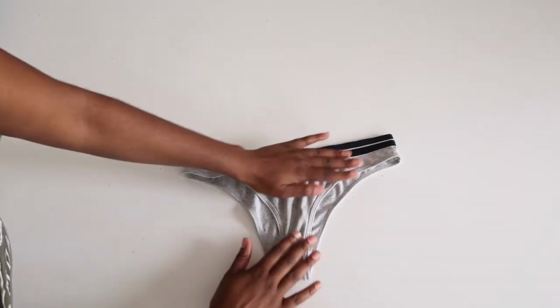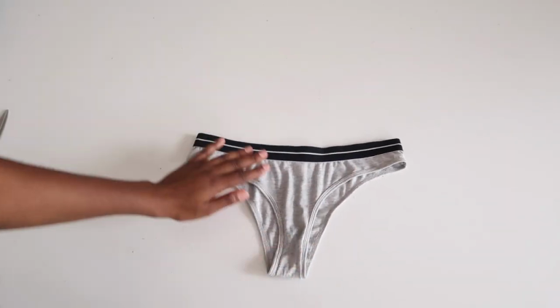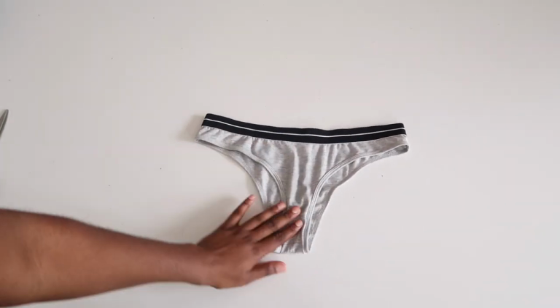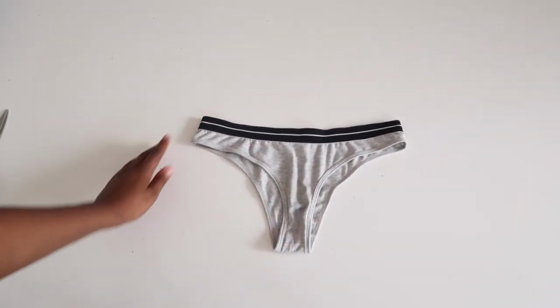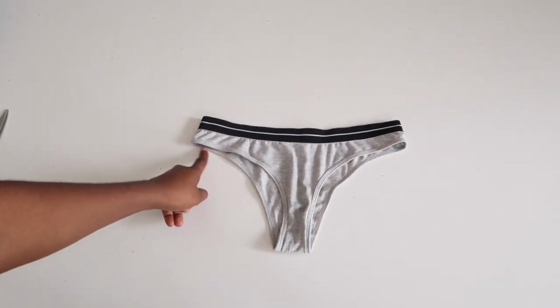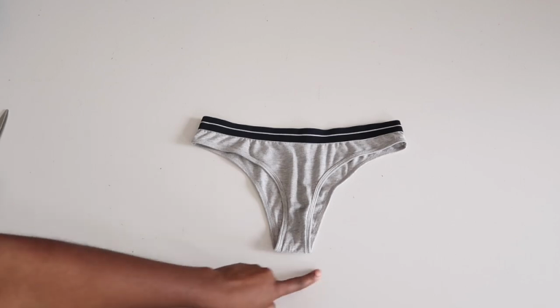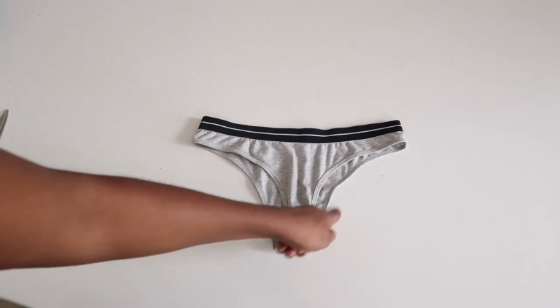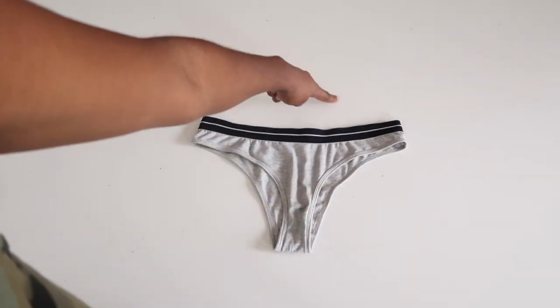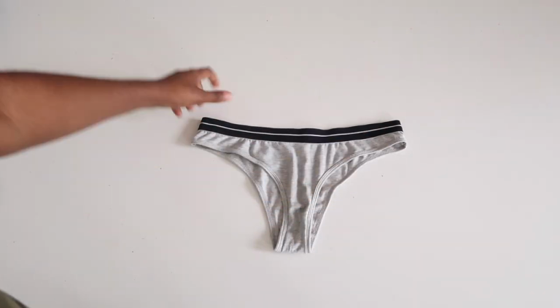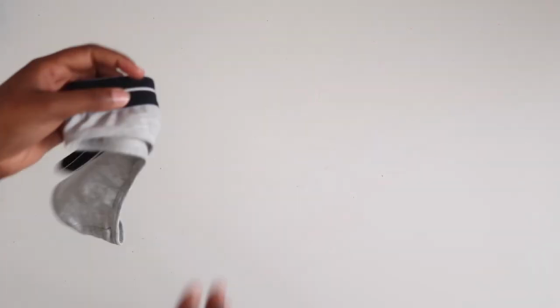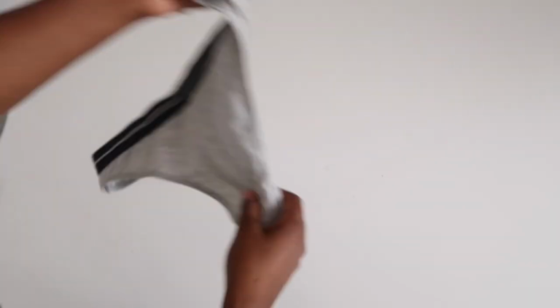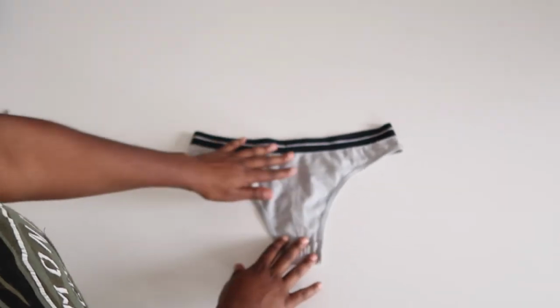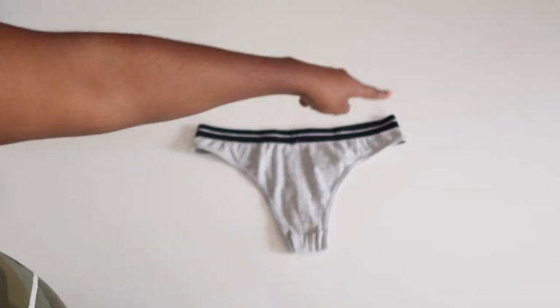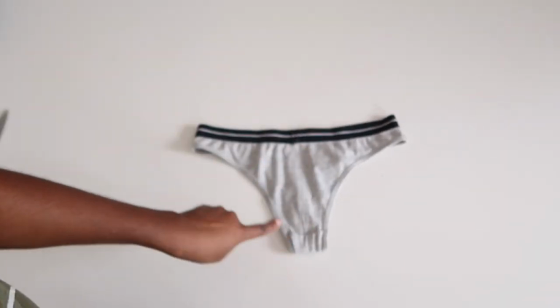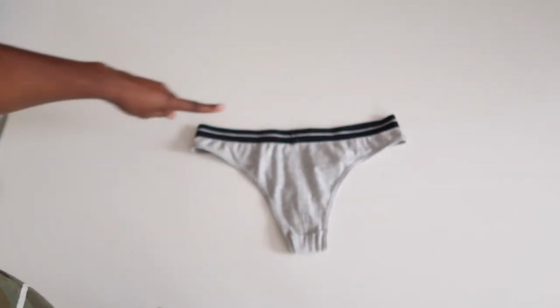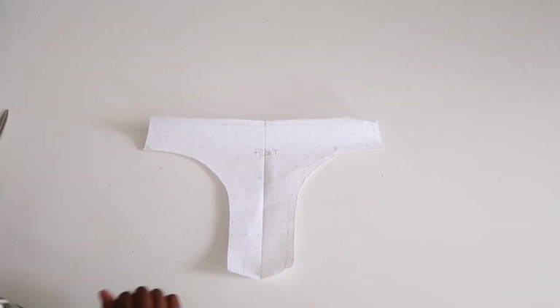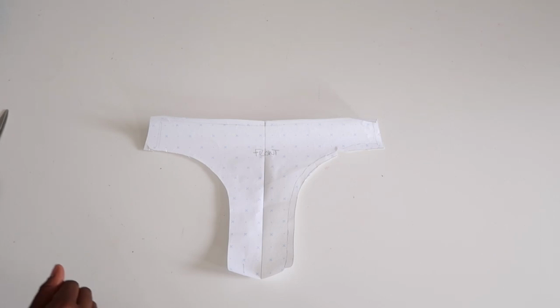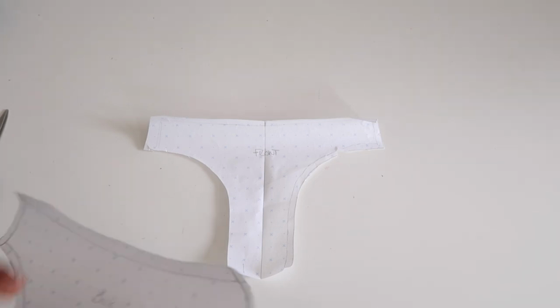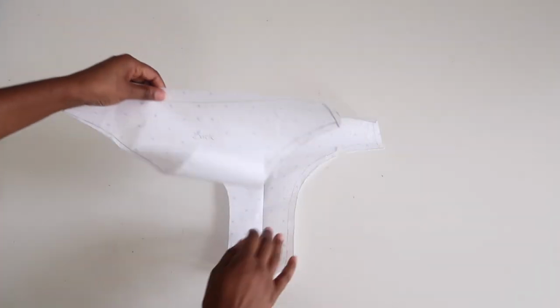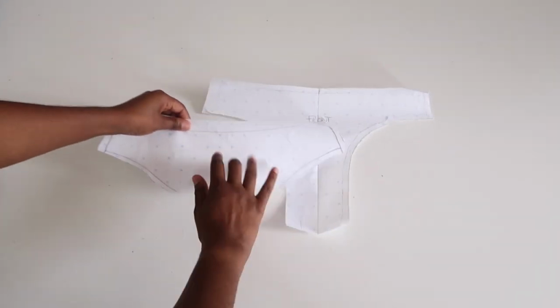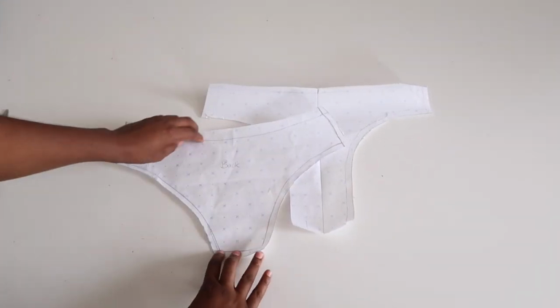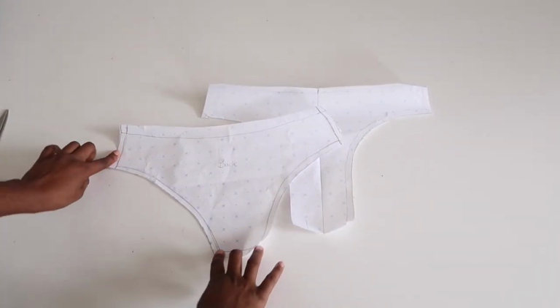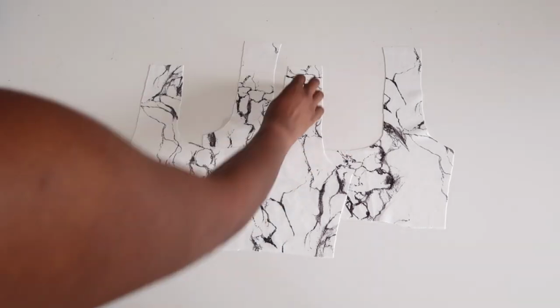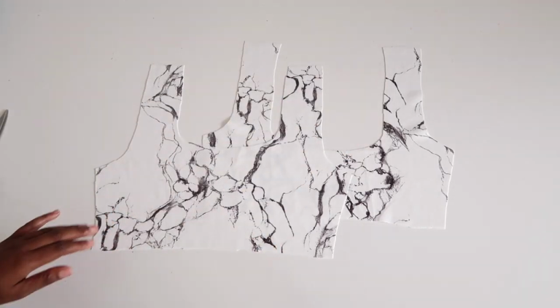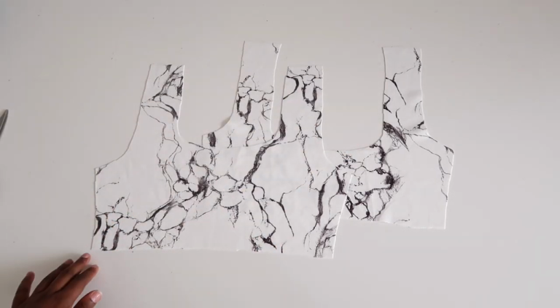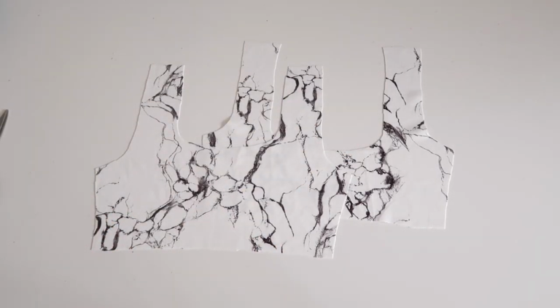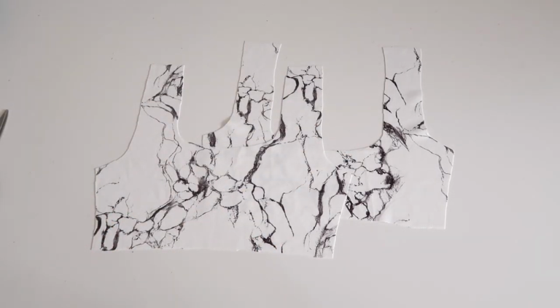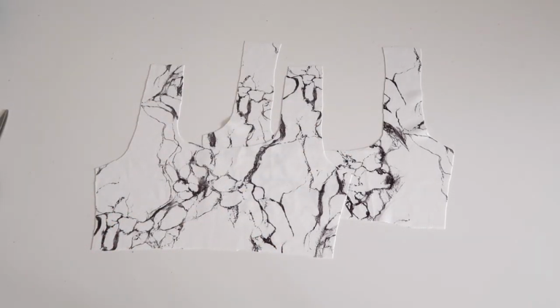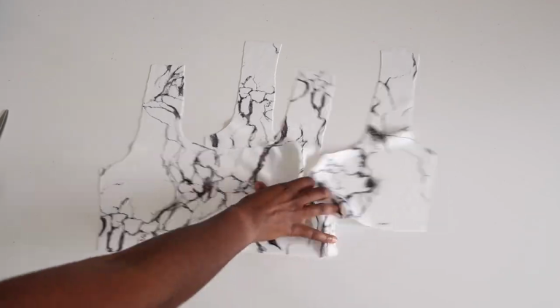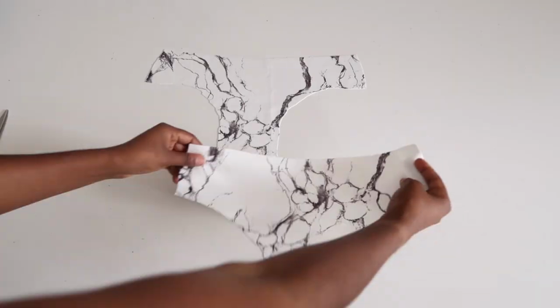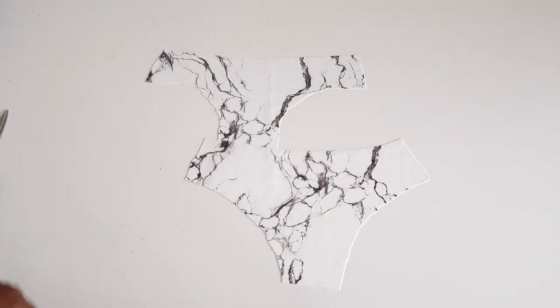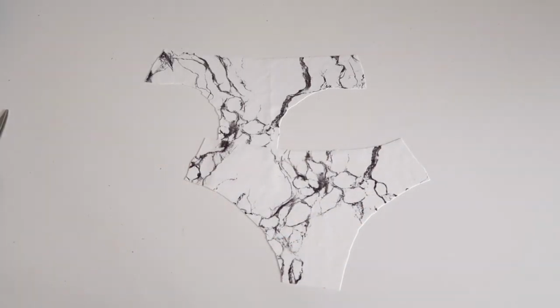Now it's time to trace the pants. Using the same technique as before, I traced the front and the back of the pants. I then added a seam allowance all the way around each pattern. Time to cut it out. This is what the tops look like and this is what the pants look like.